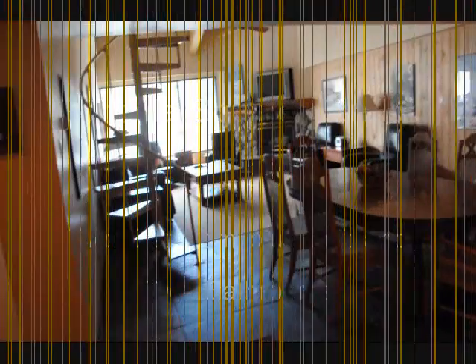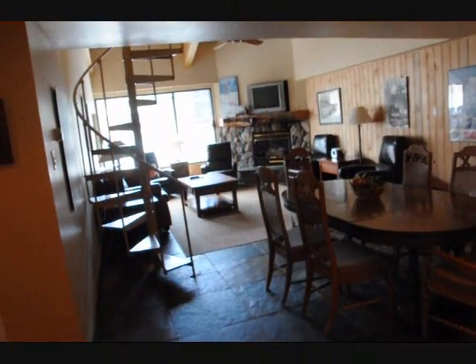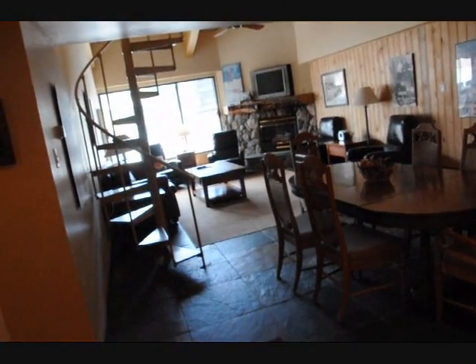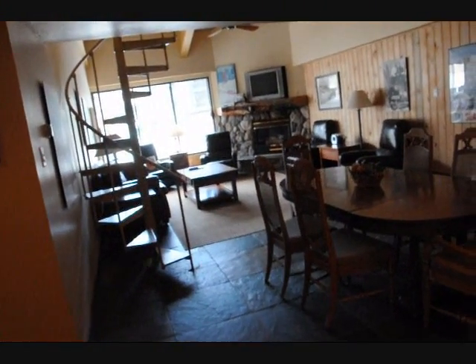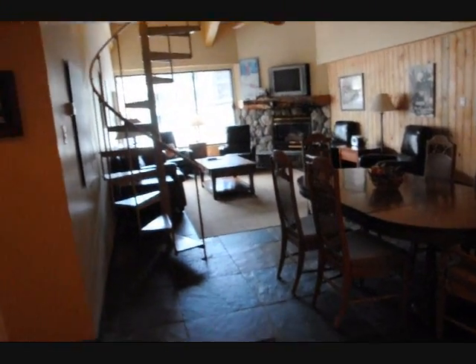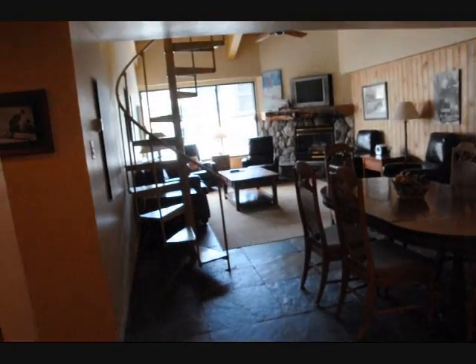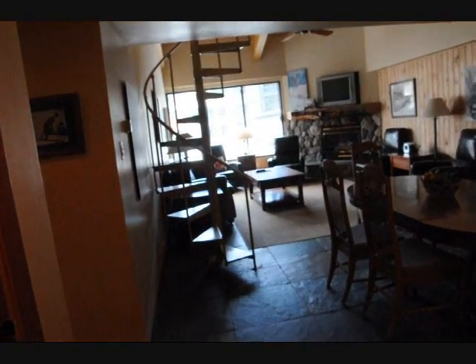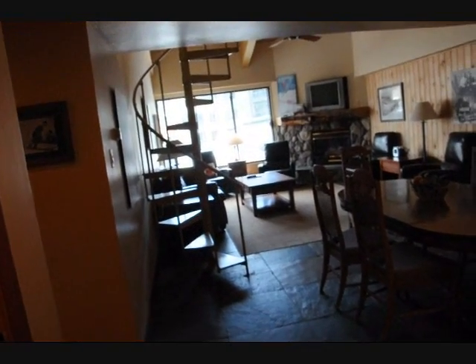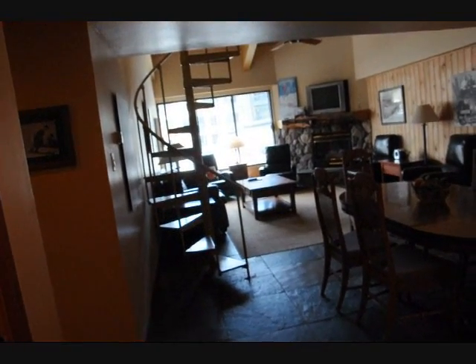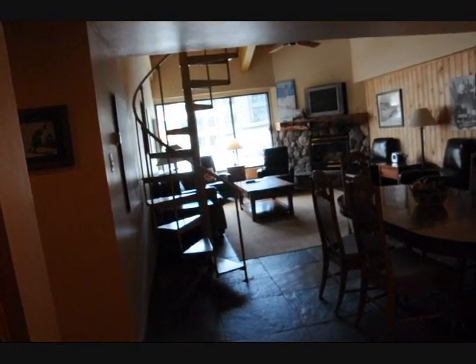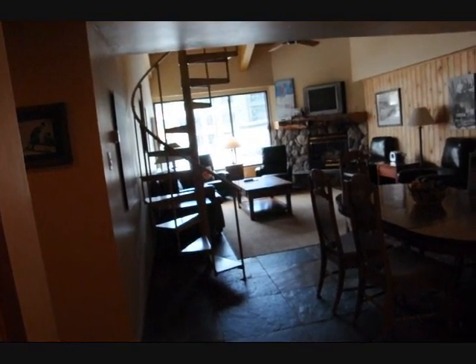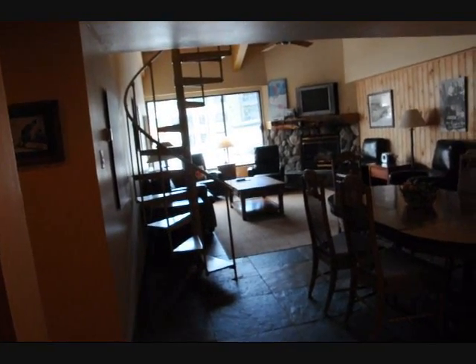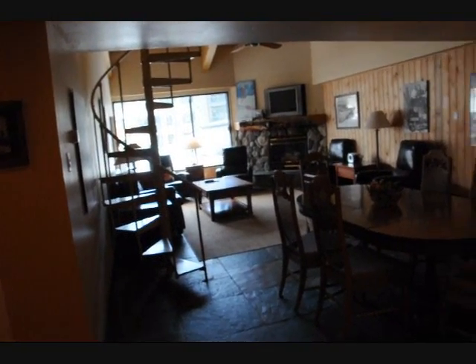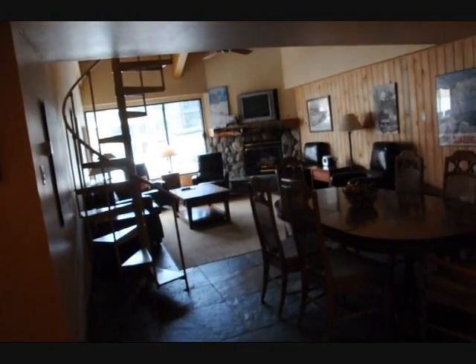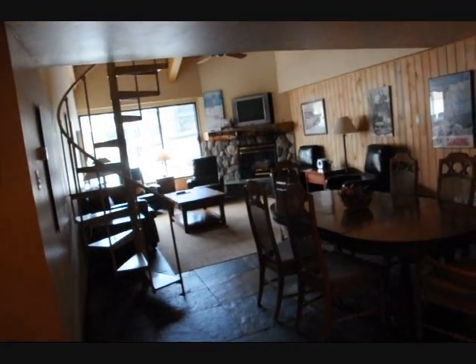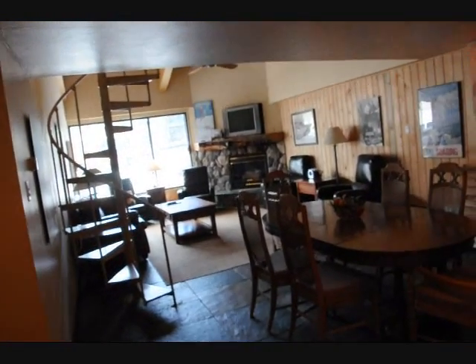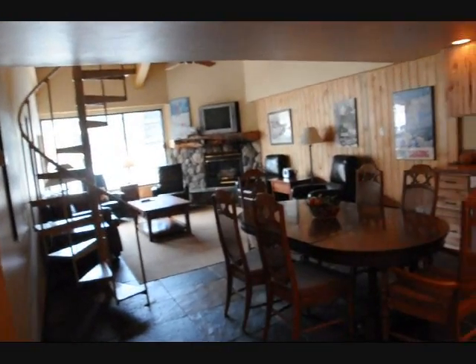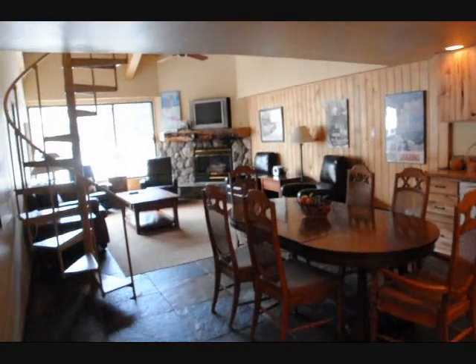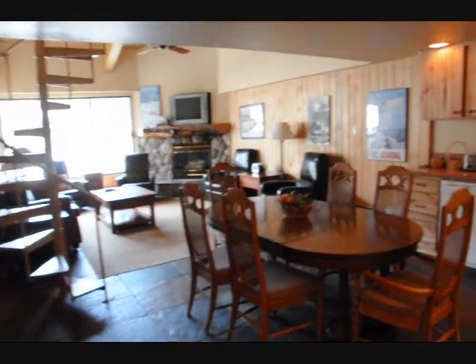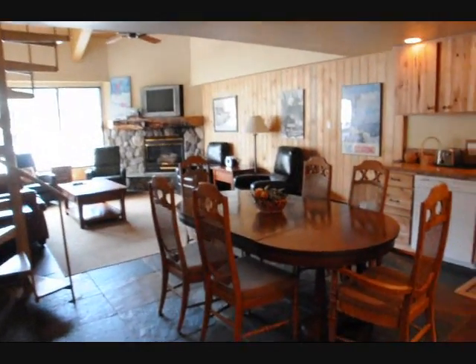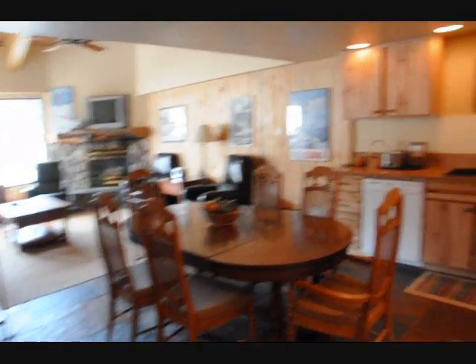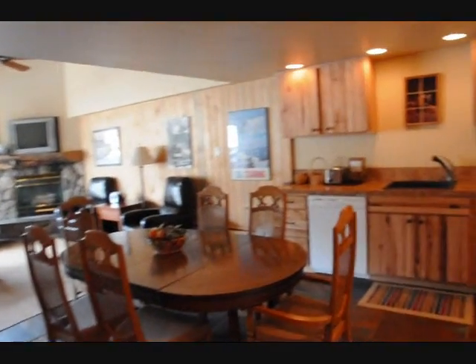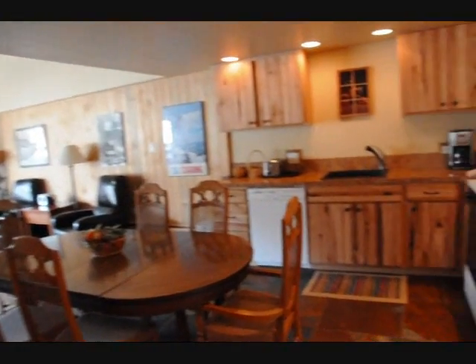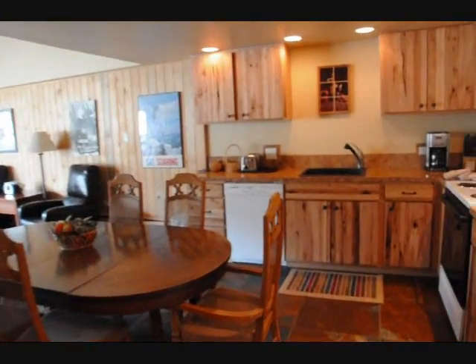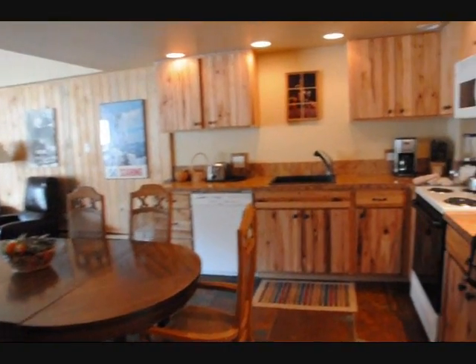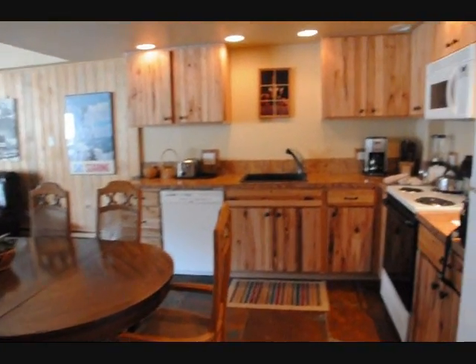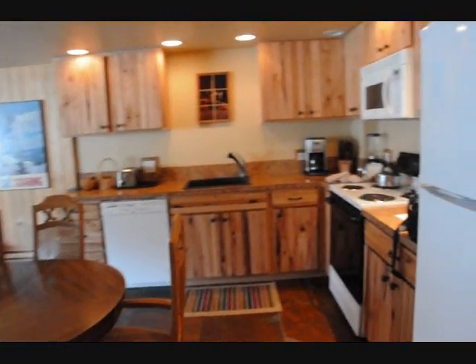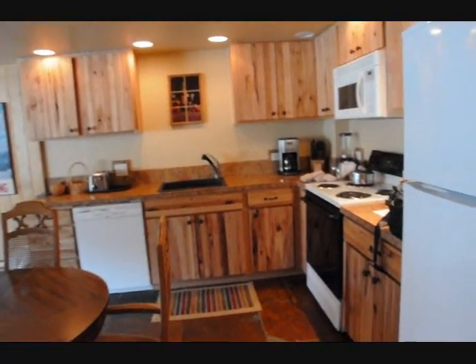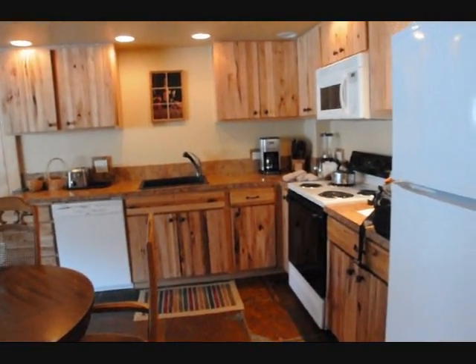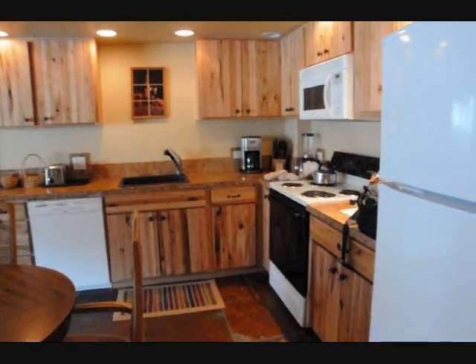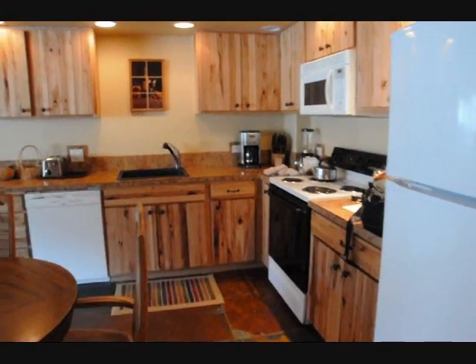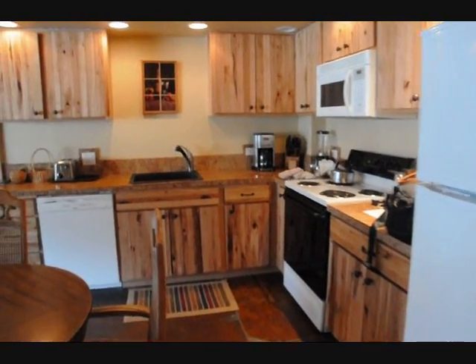Here we are in Gondola Square Condominiums, unit 327. This is a two-bed plus loft, two-bath unit that's located right in the middle of Gondola Square.